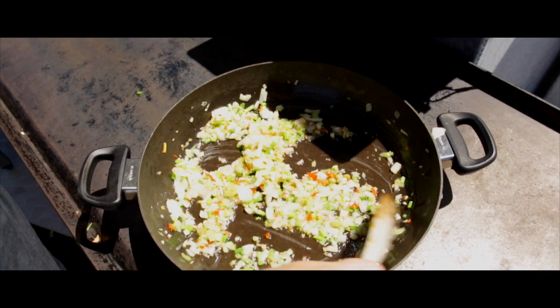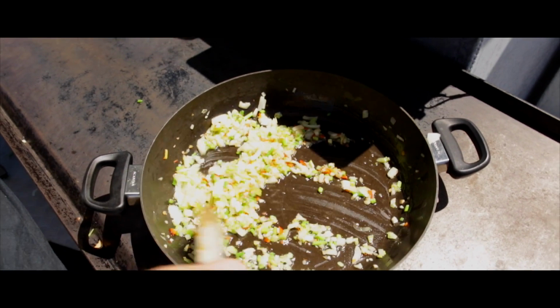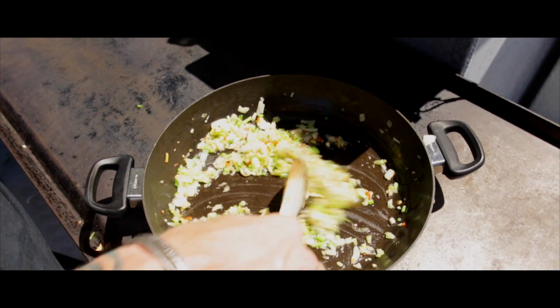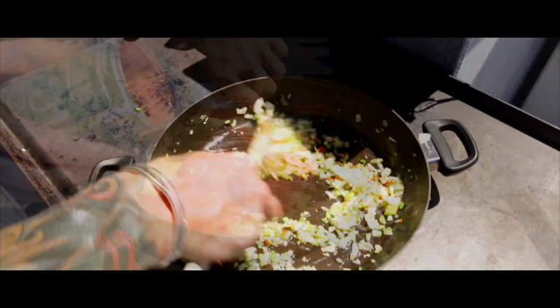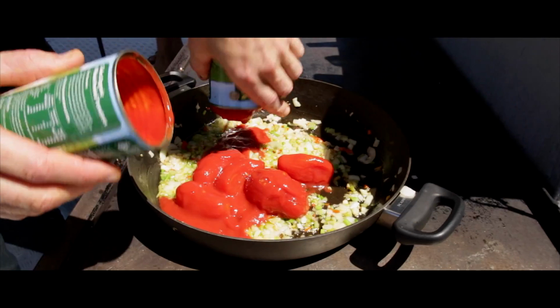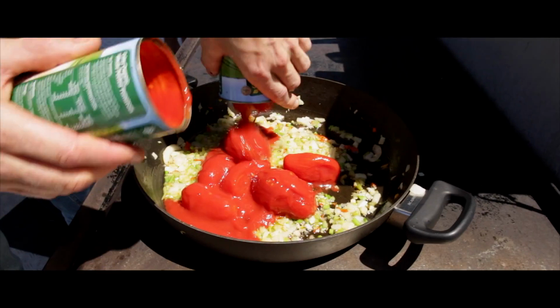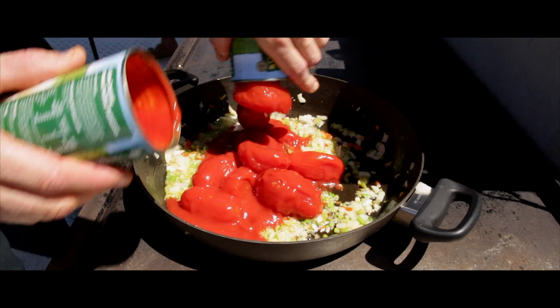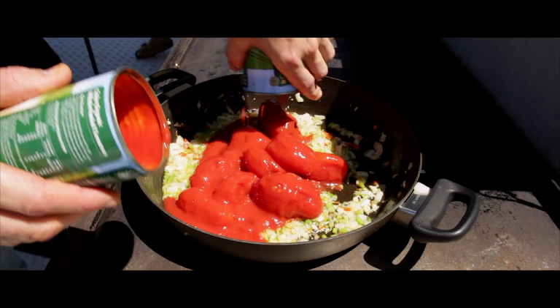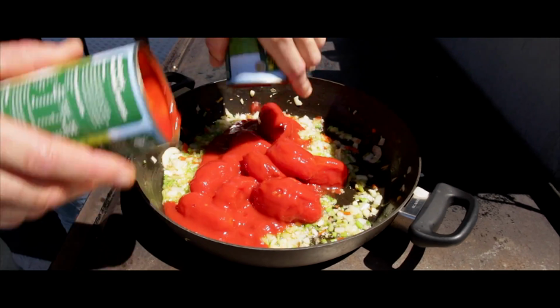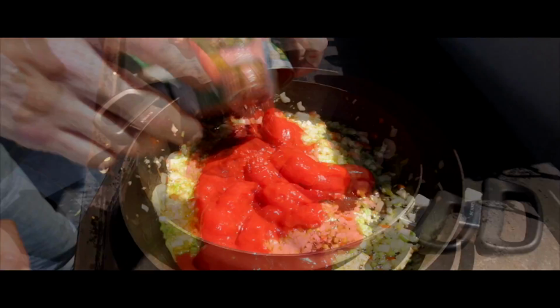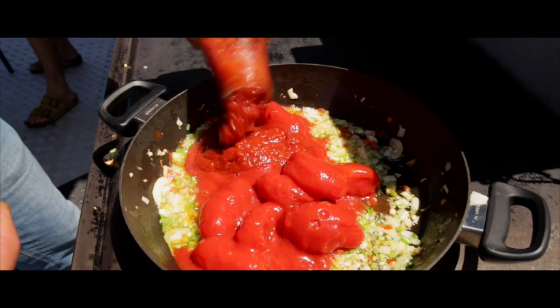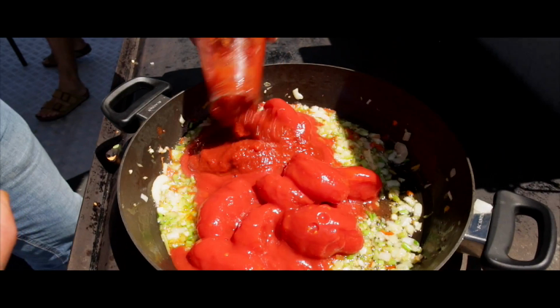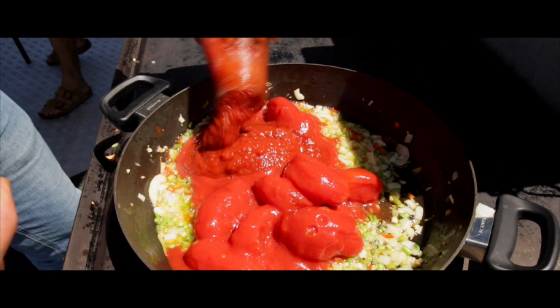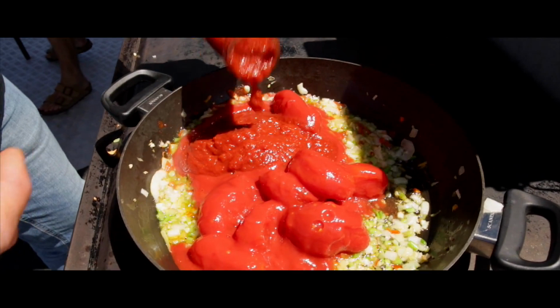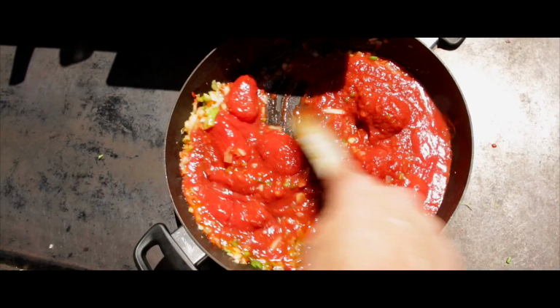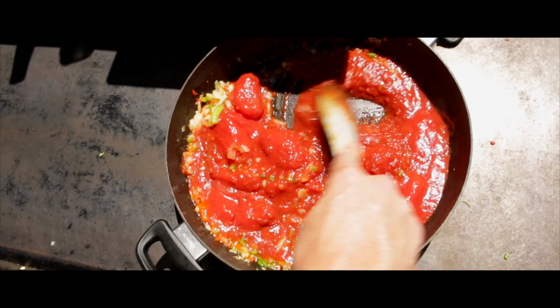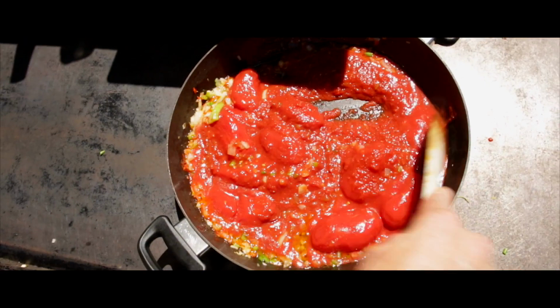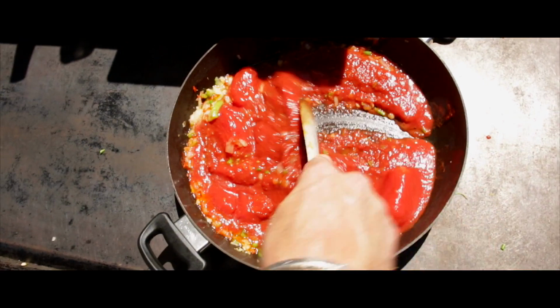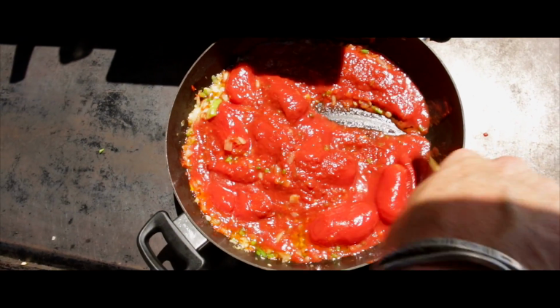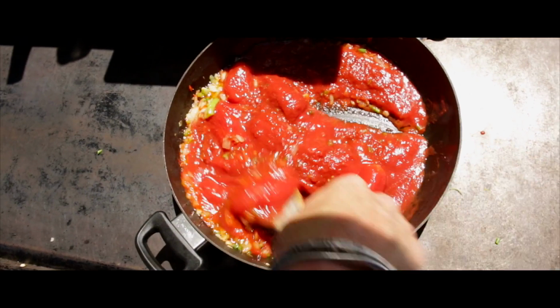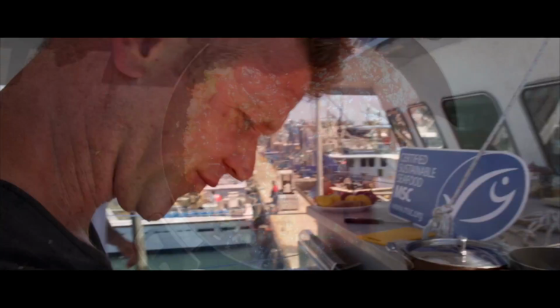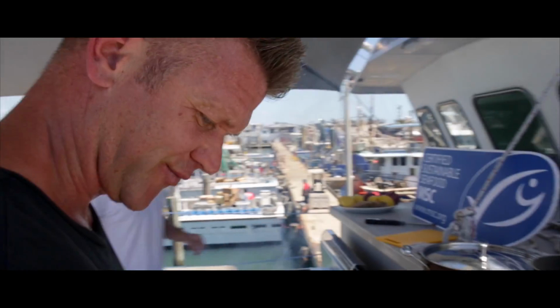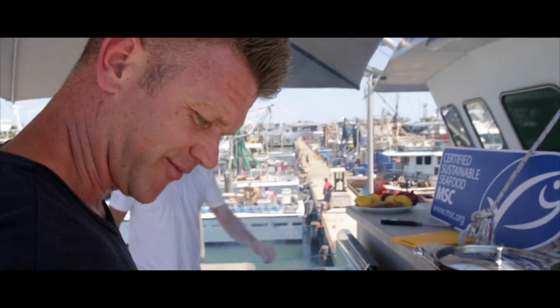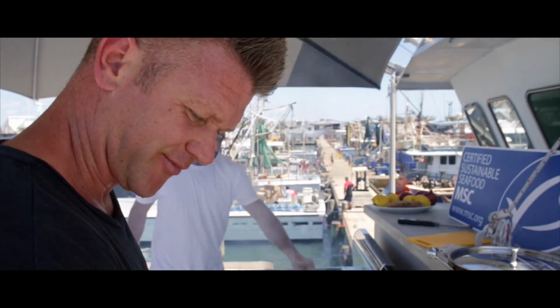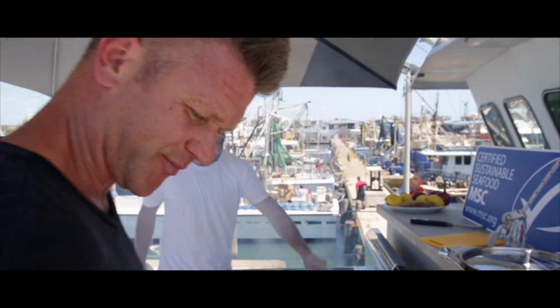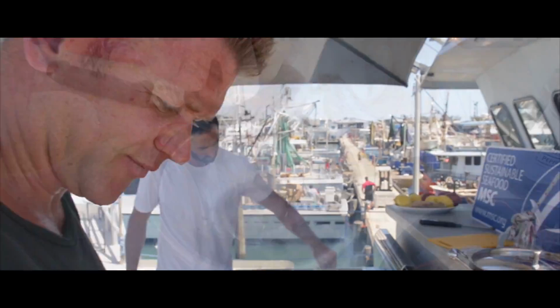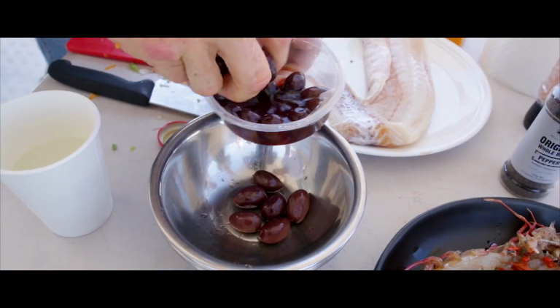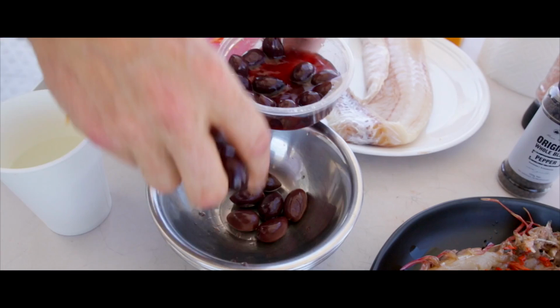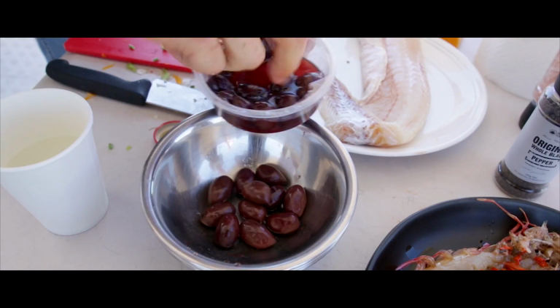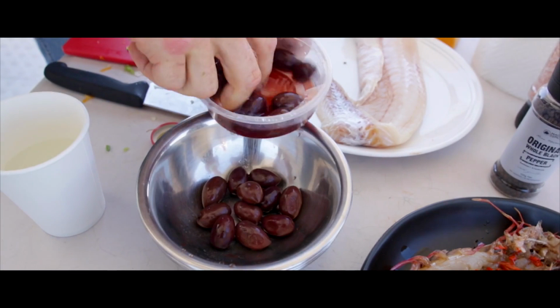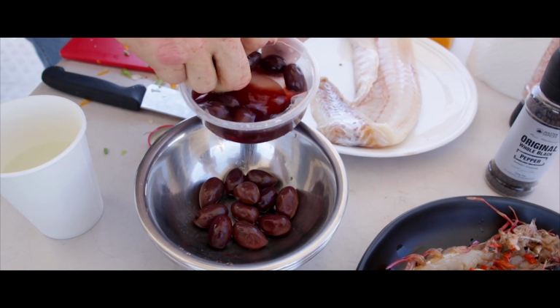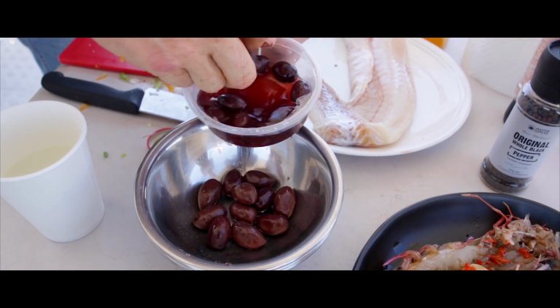Once that's nicely softened, add some tin tomatoes, some passata, some bone broth, and then to that you're going to add some kalamata olives and capers.